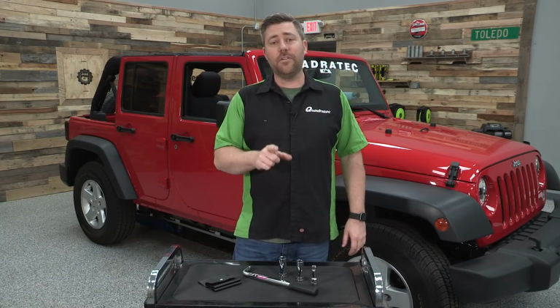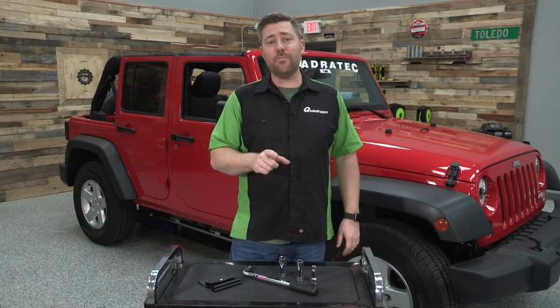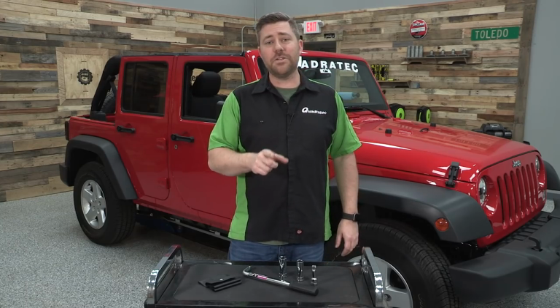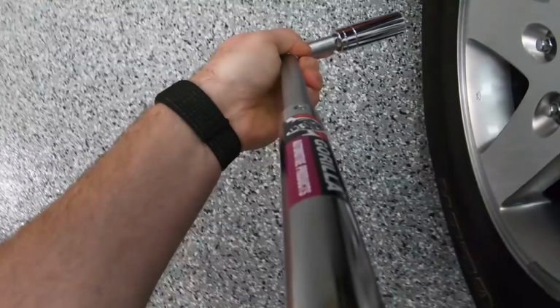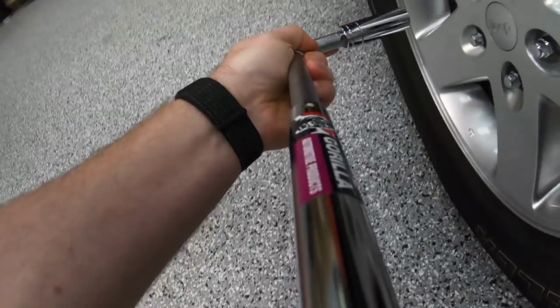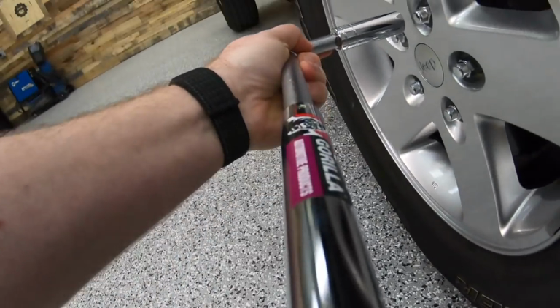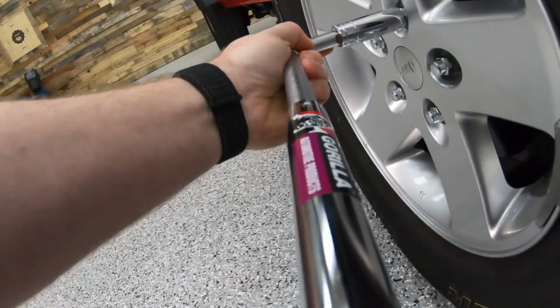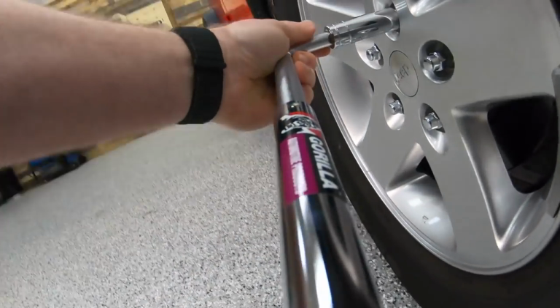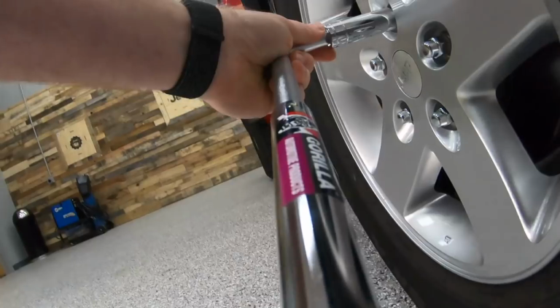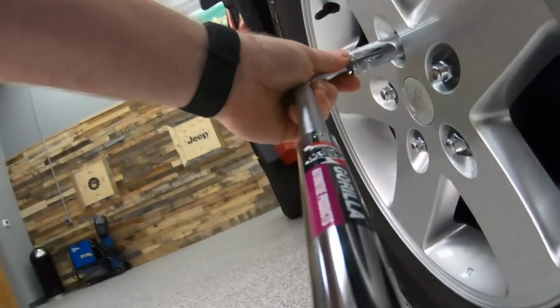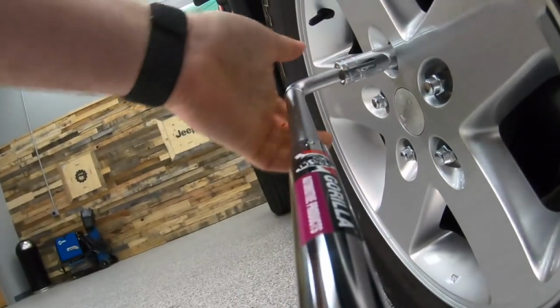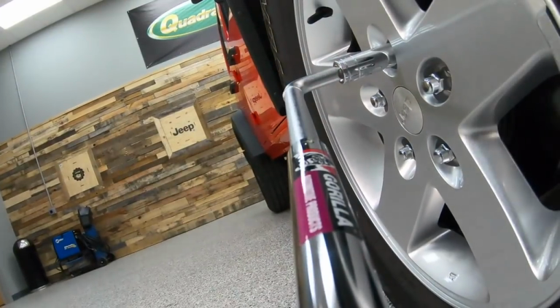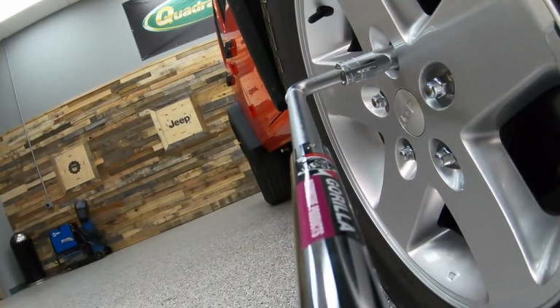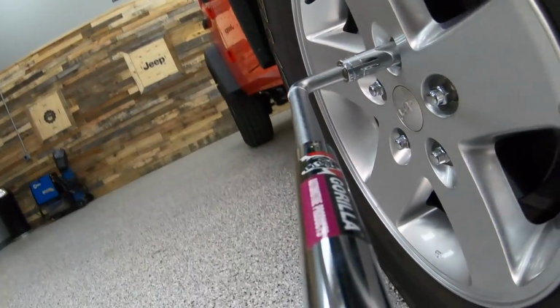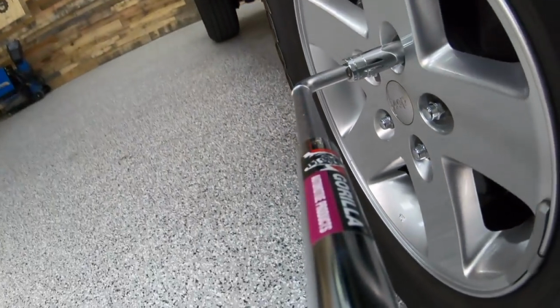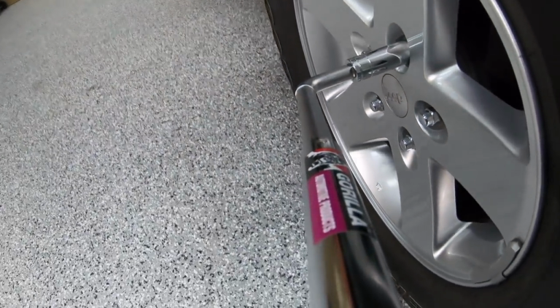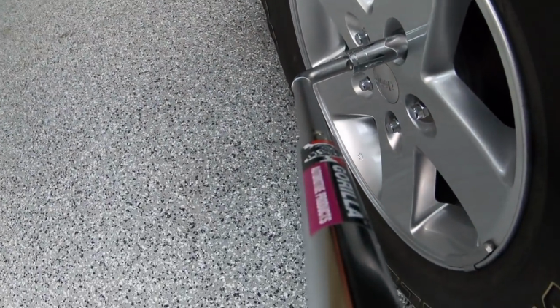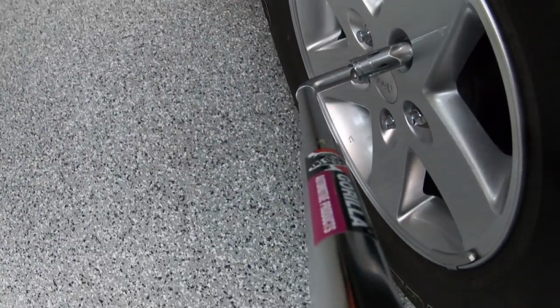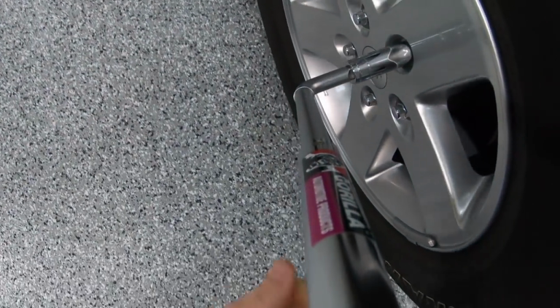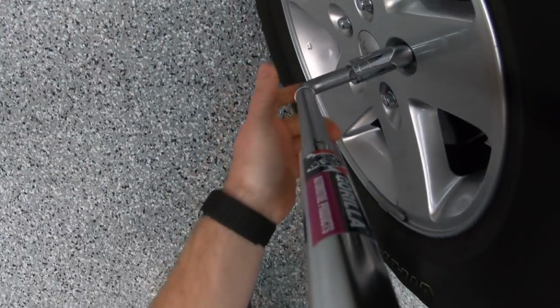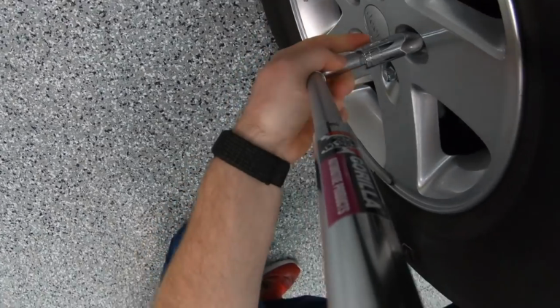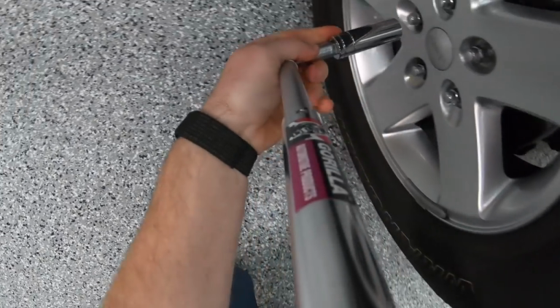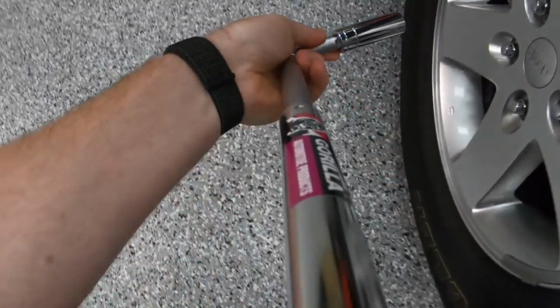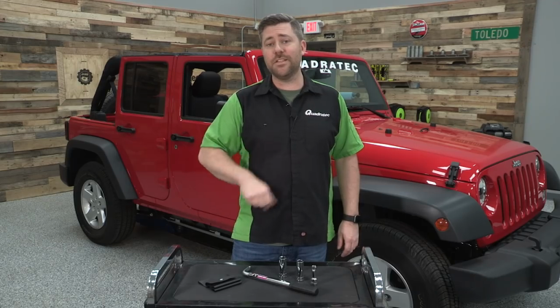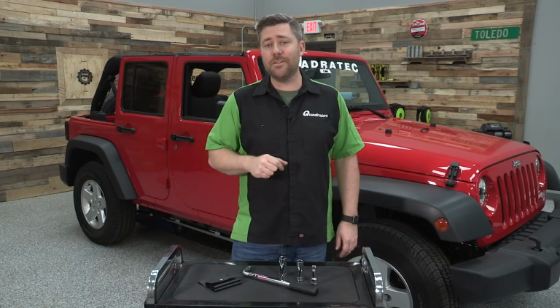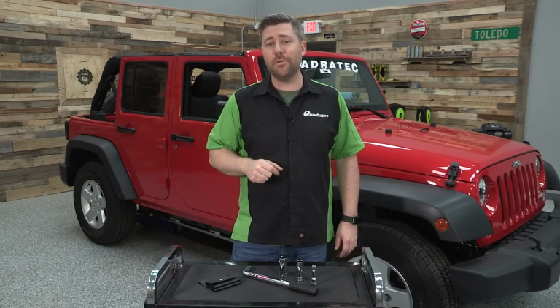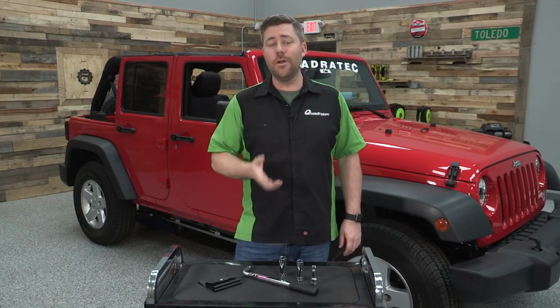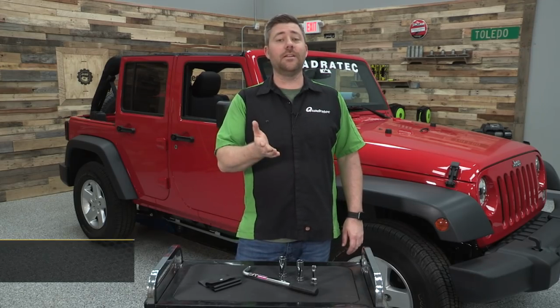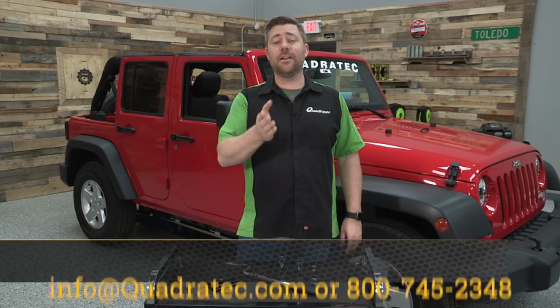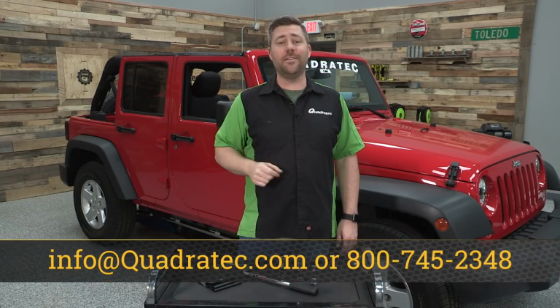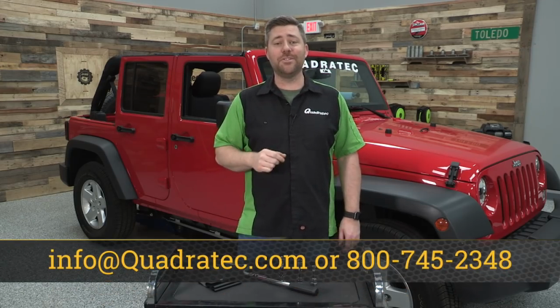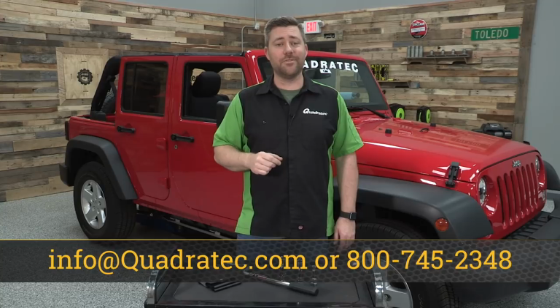Now if you guys want to get more information or purchase a Gorilla Automotive Products Power Wrench to keep in your Wrangler, you can click on that info button to head over to Quadratec.com. Of course if you have any comments or questions, you can leave those for us in the comments section below or contact us directly at any of the options on the screen.